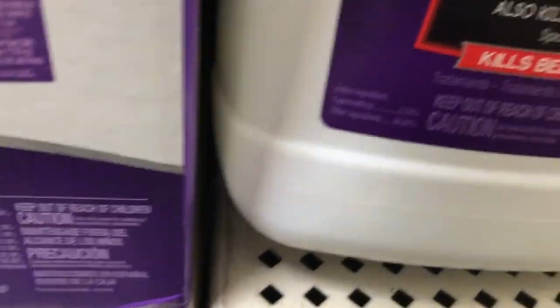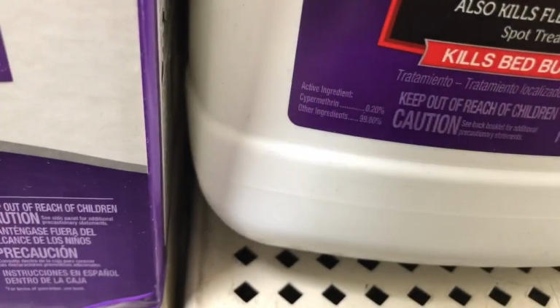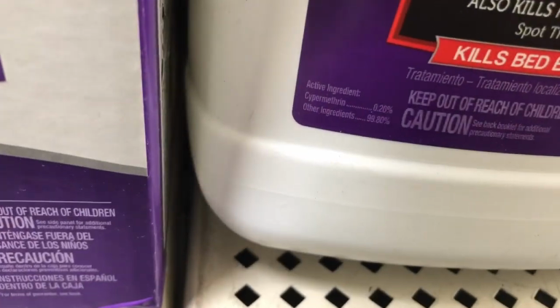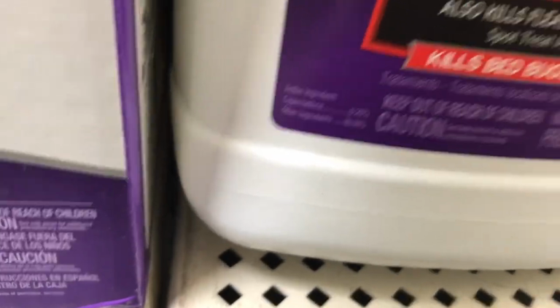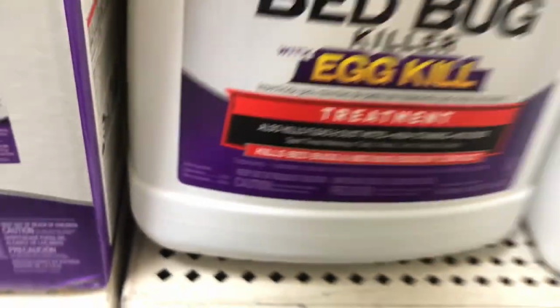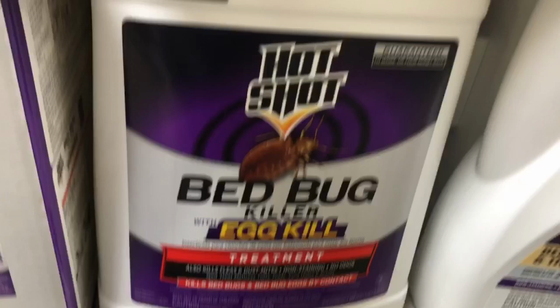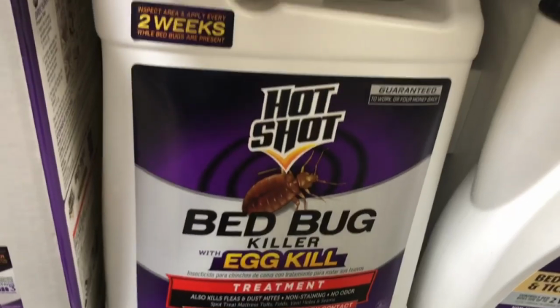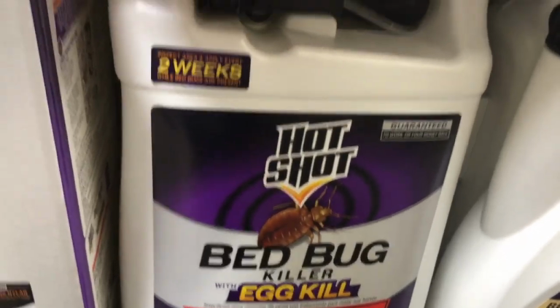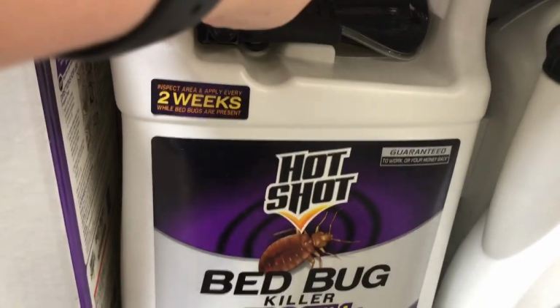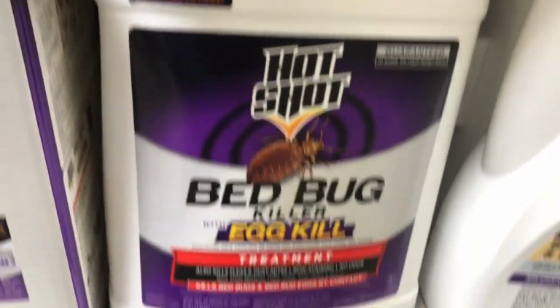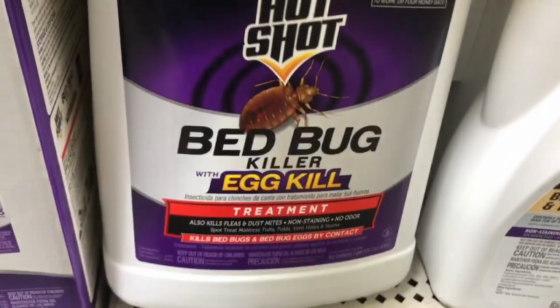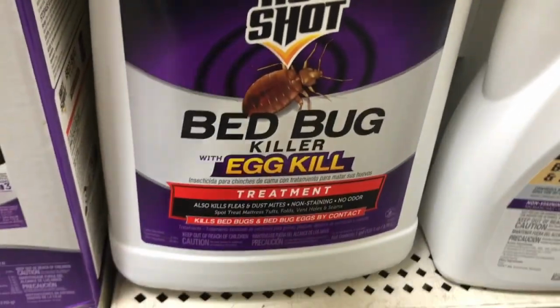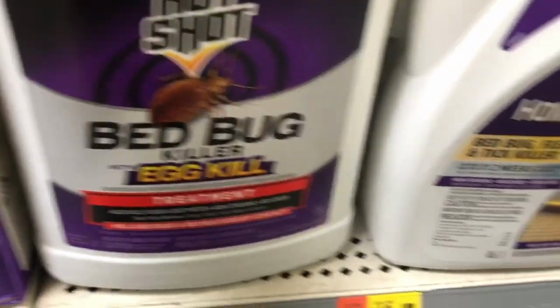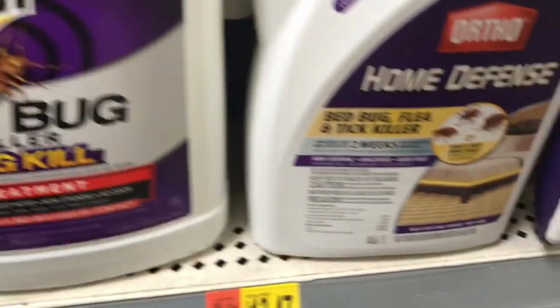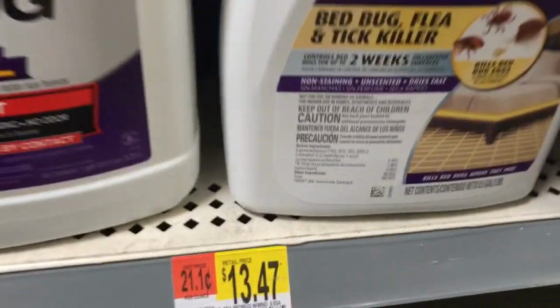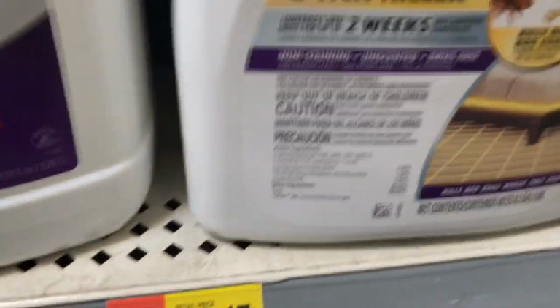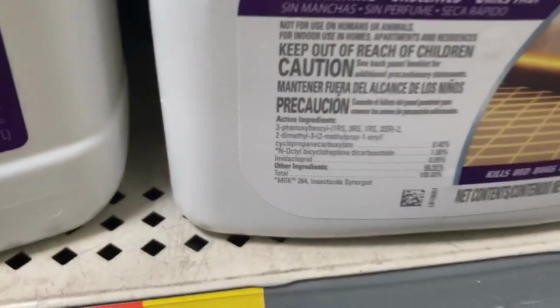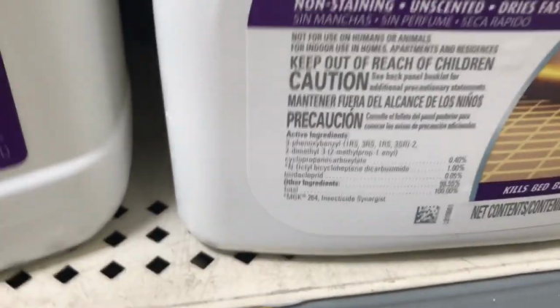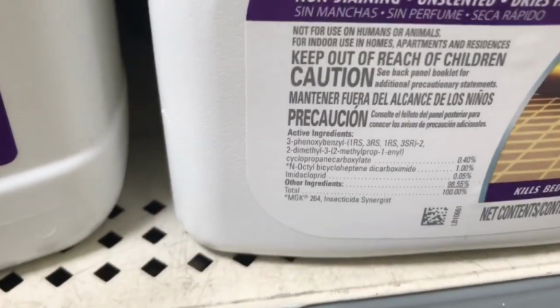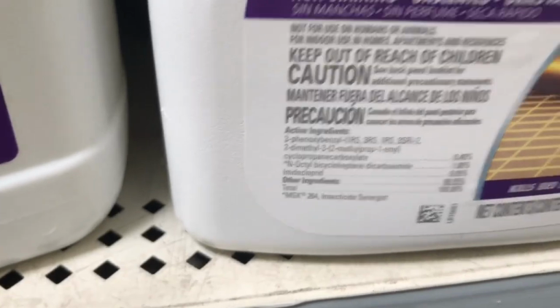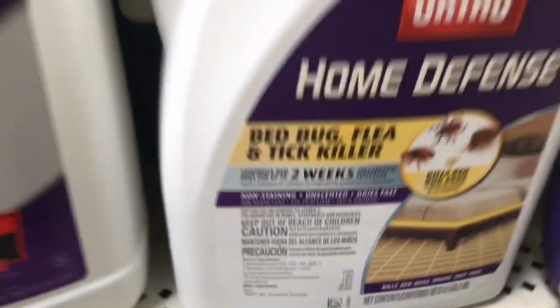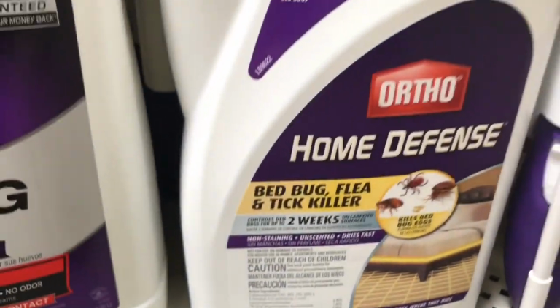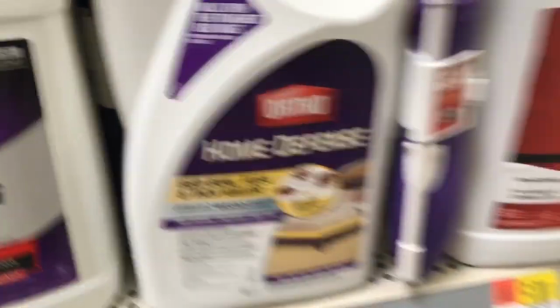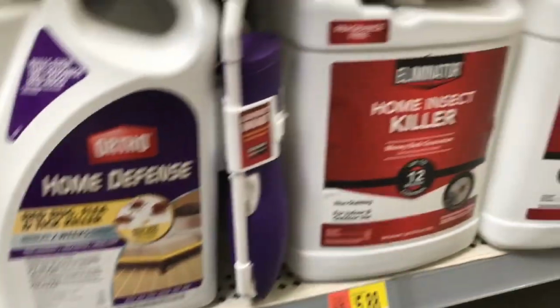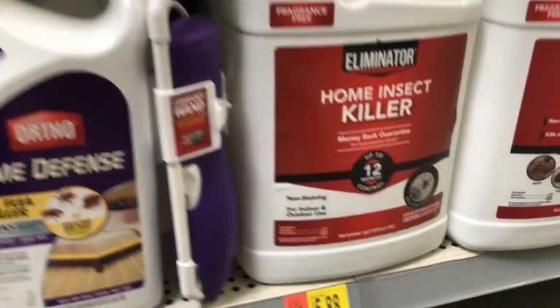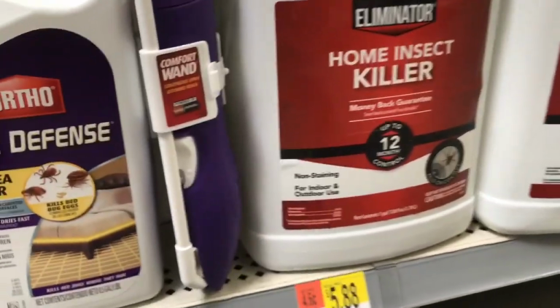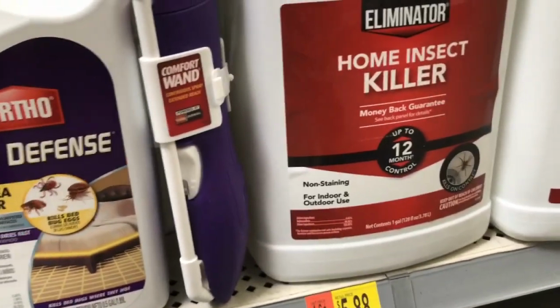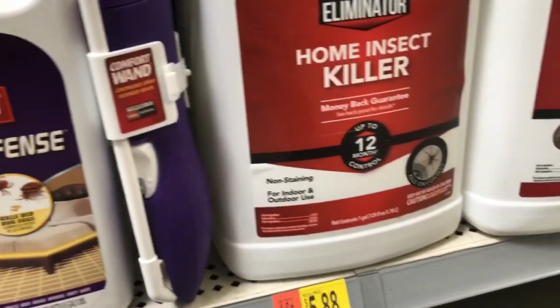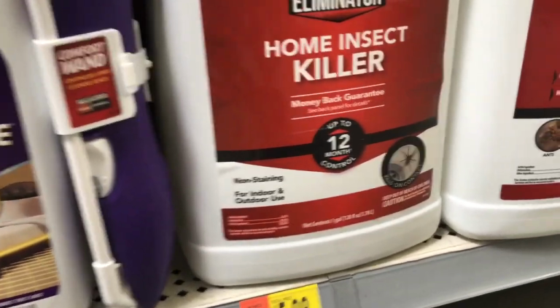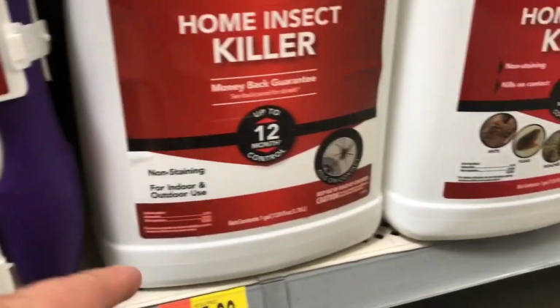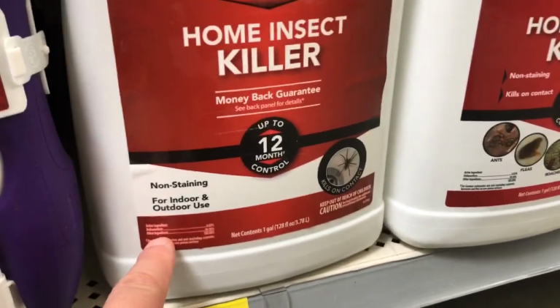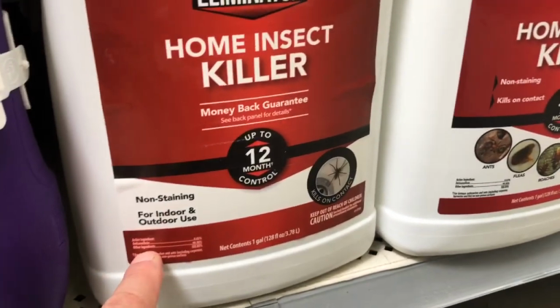Bed bug killer — also cypermethrin, another thing they're immune to. Something they're actually immune to — all this stuff. They're immune to all this stuff. Deltamethrin's in this one.